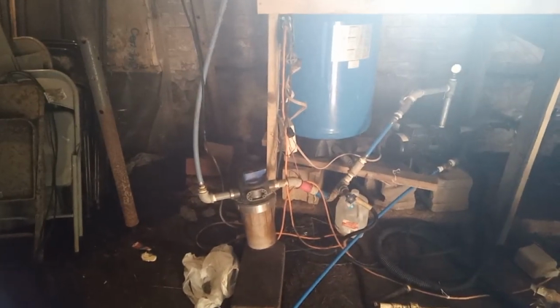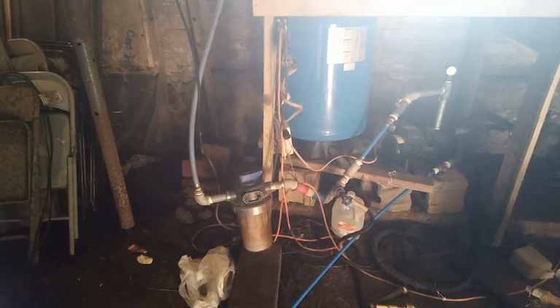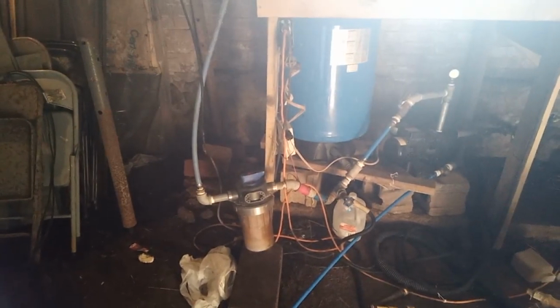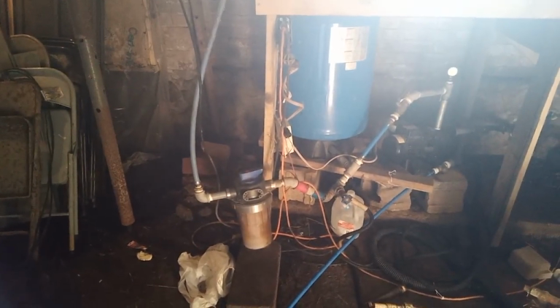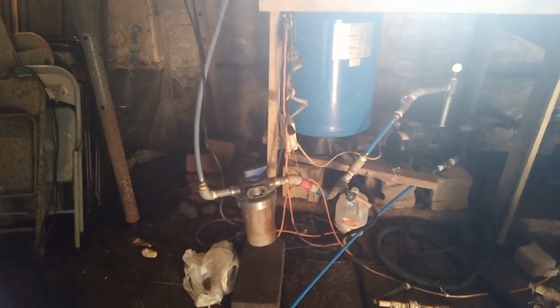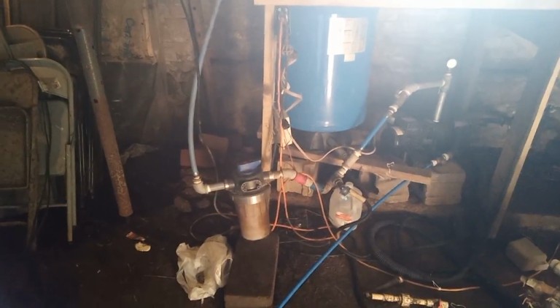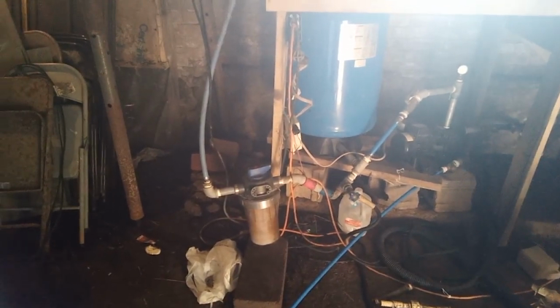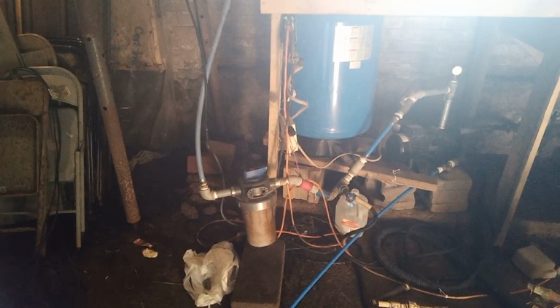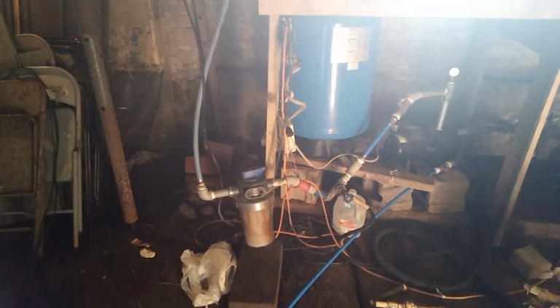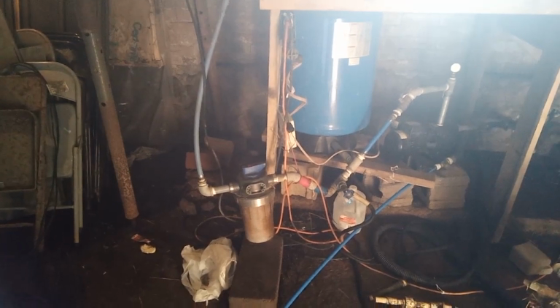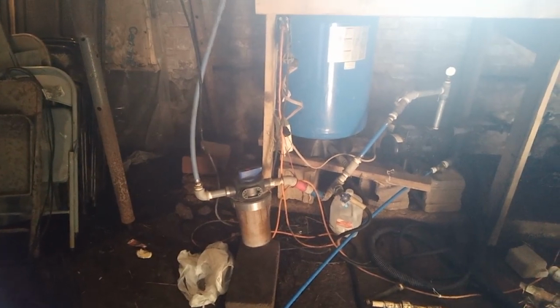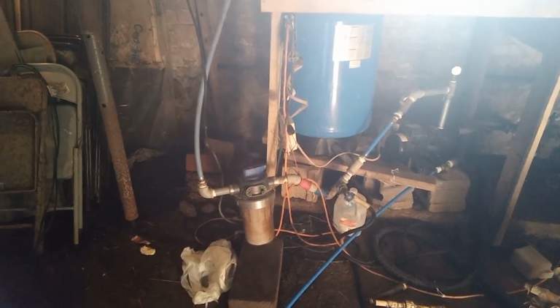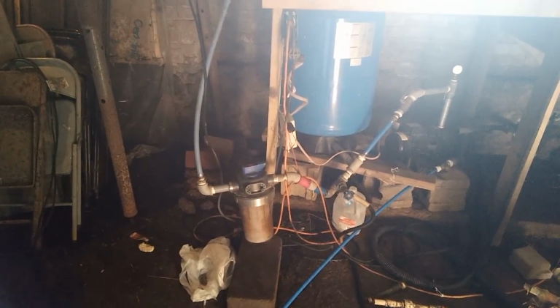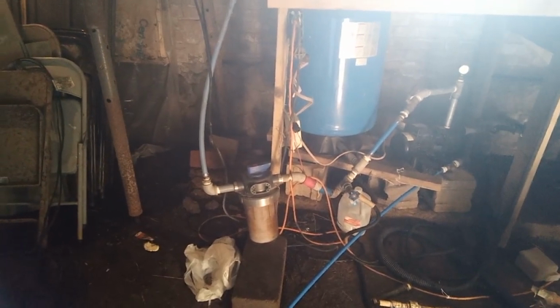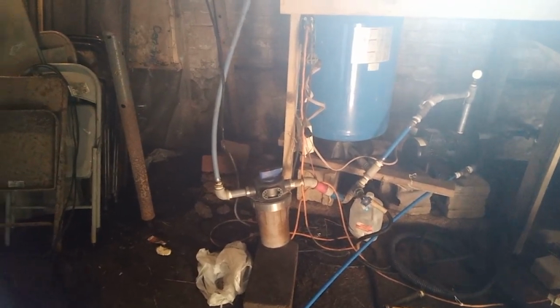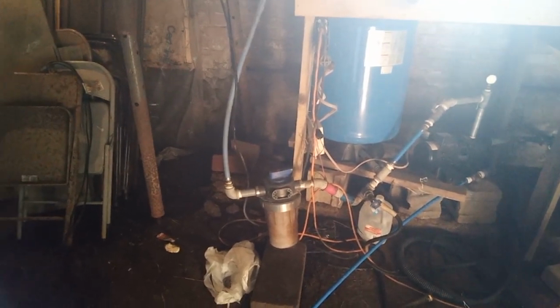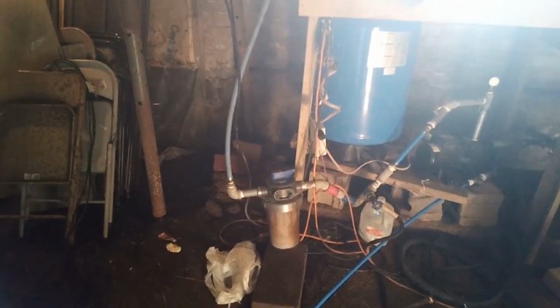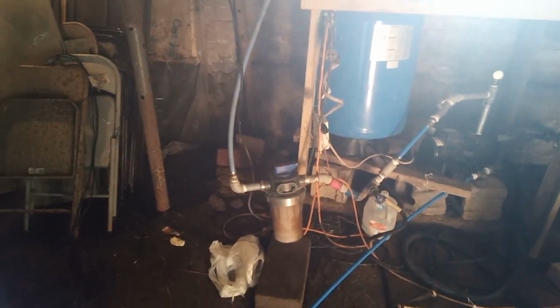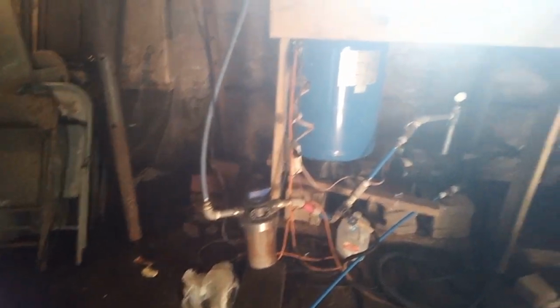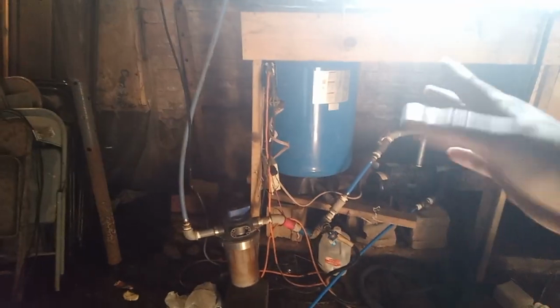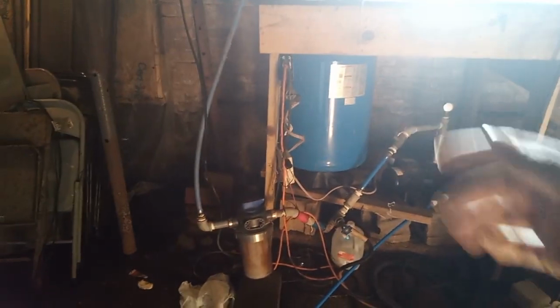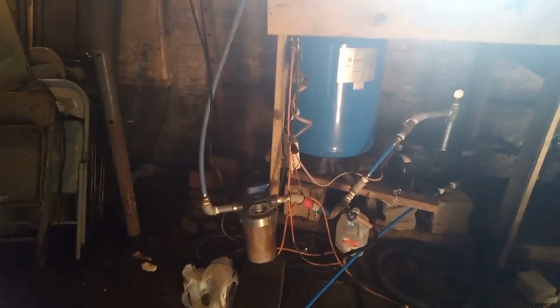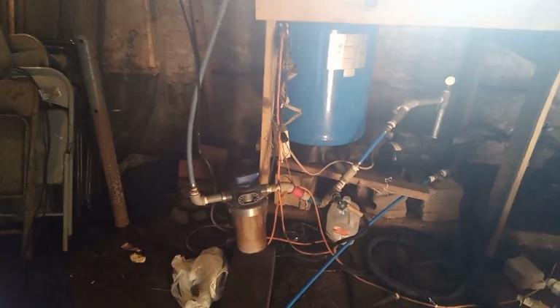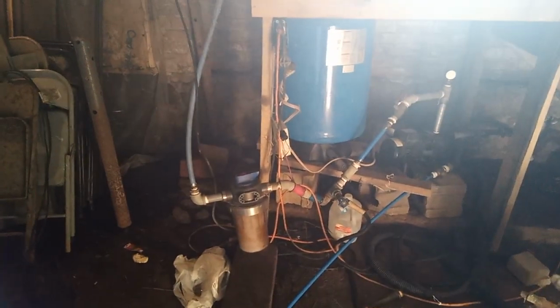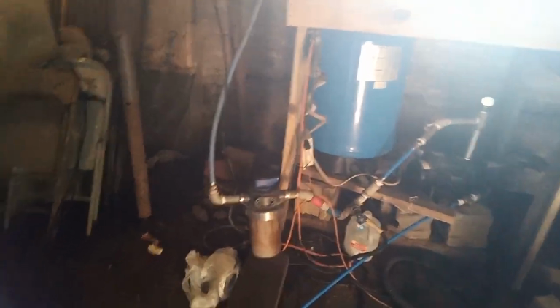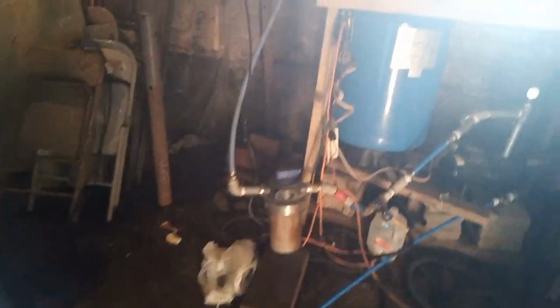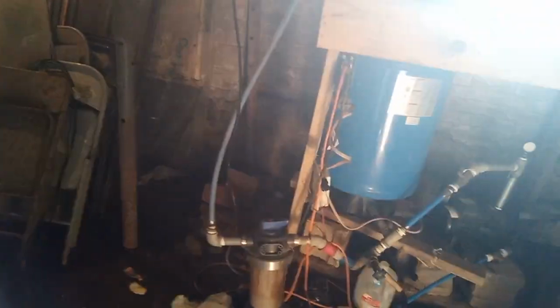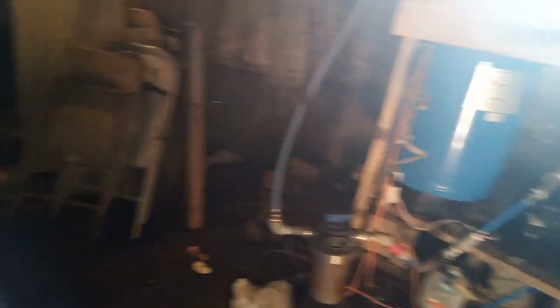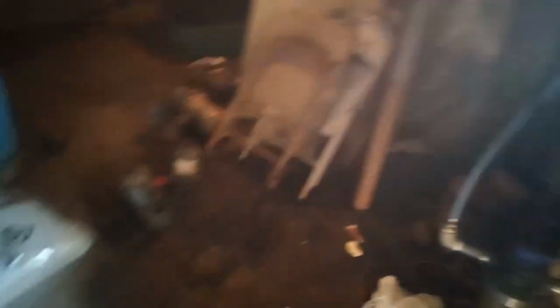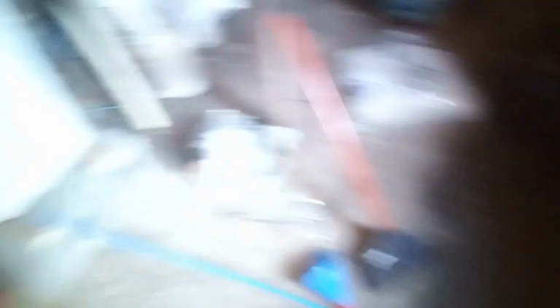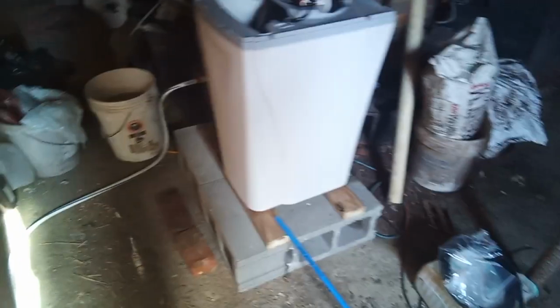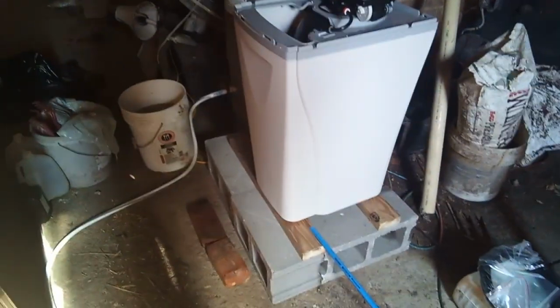It would be an act of great mental deficiency for me to put my fancy WaterBoss 900 in that corner, because it actually has some electronics — it's not just like a pressure tank. It's much drier over here, stays drier in general.